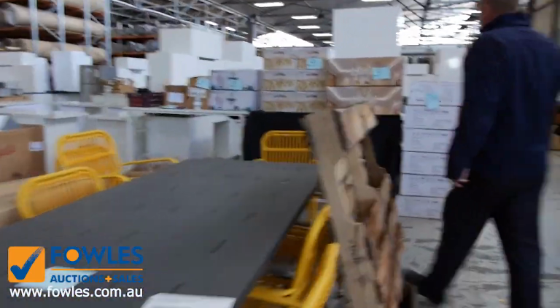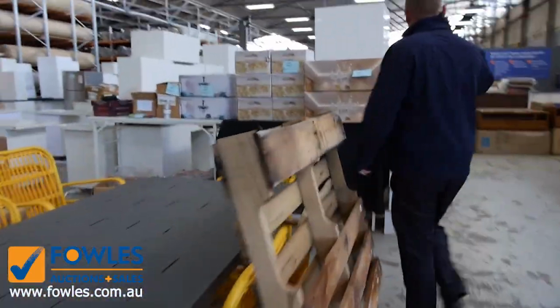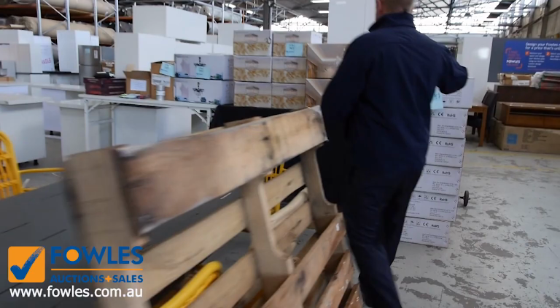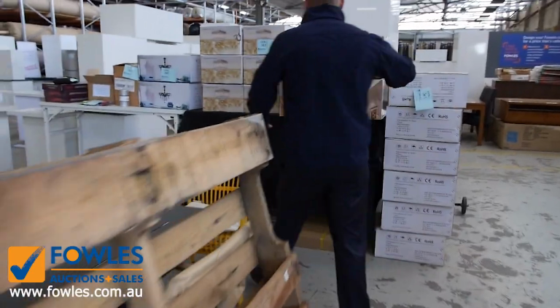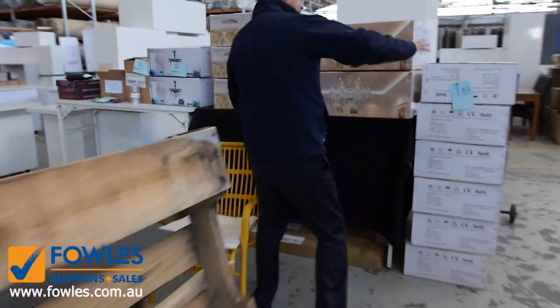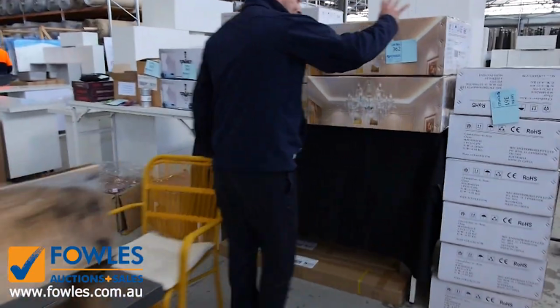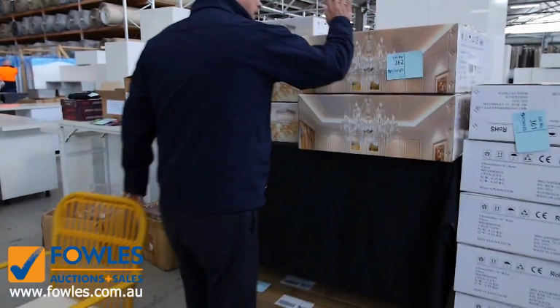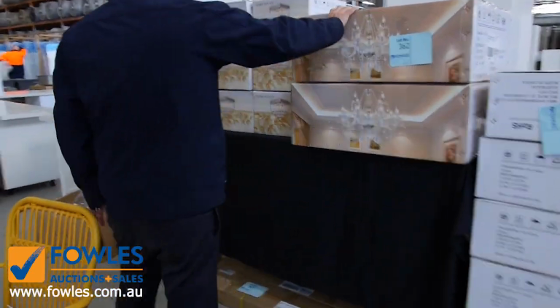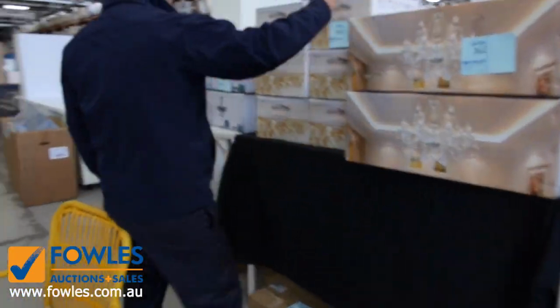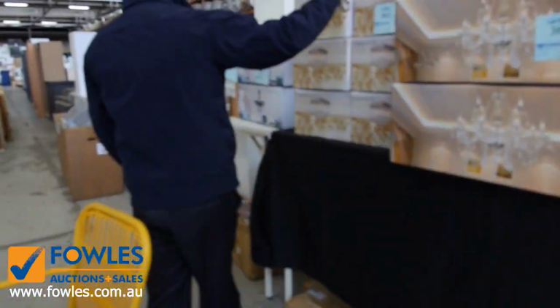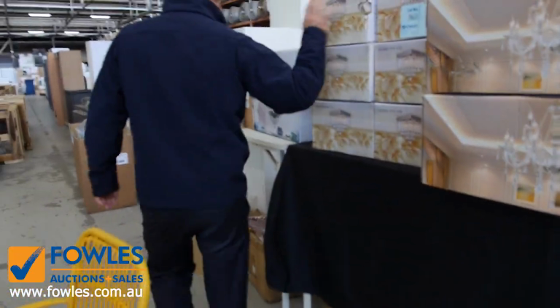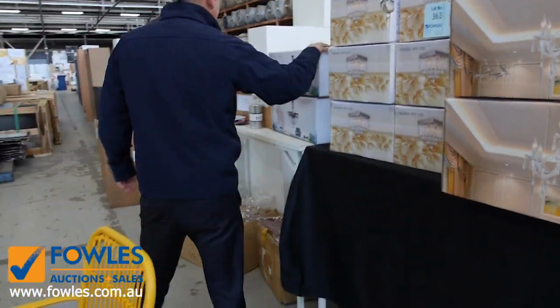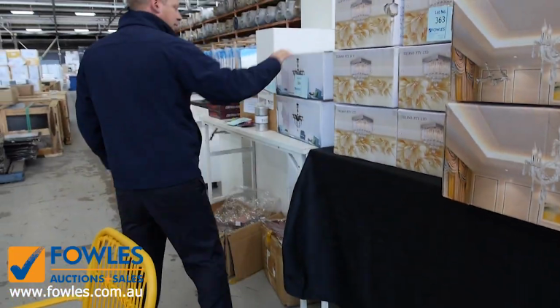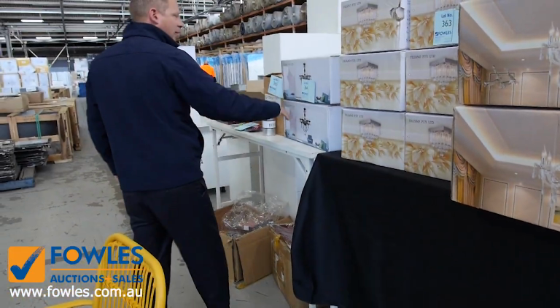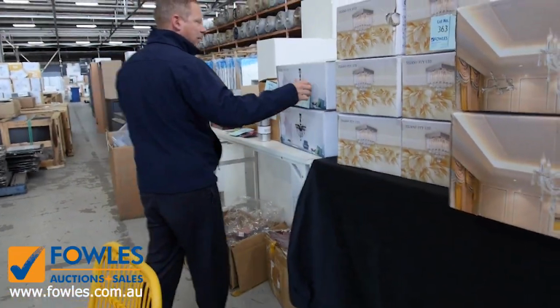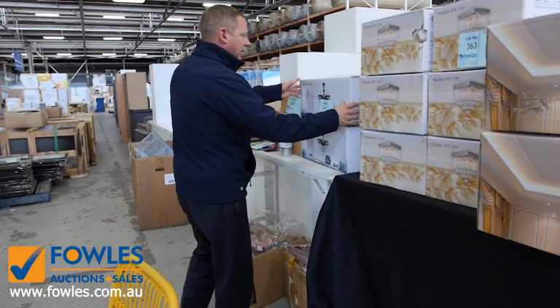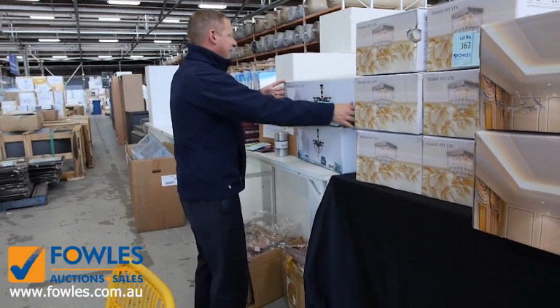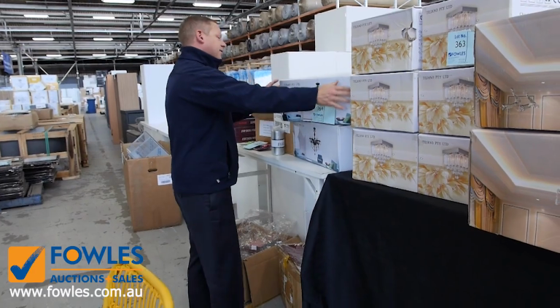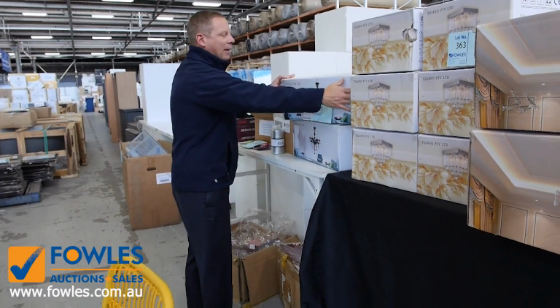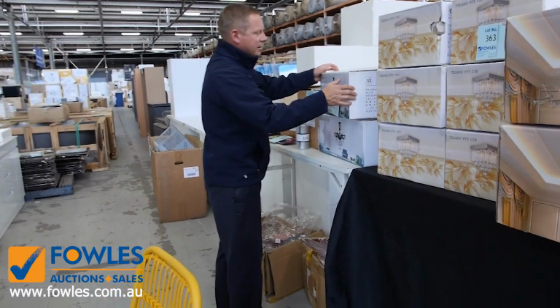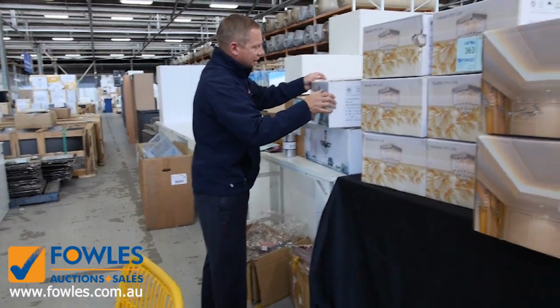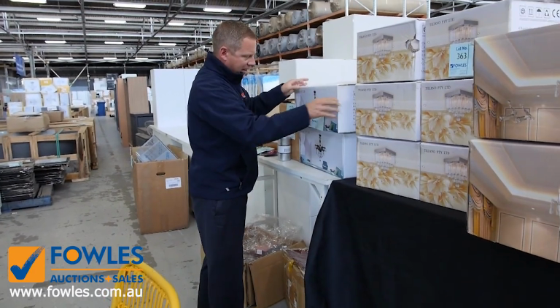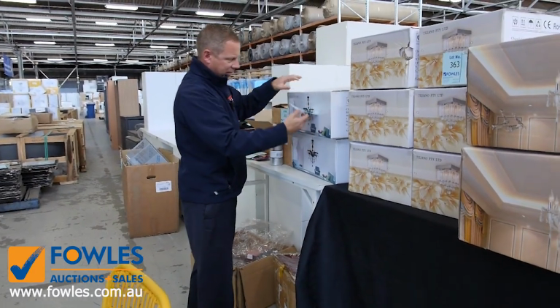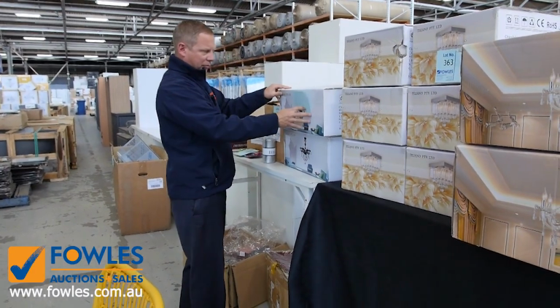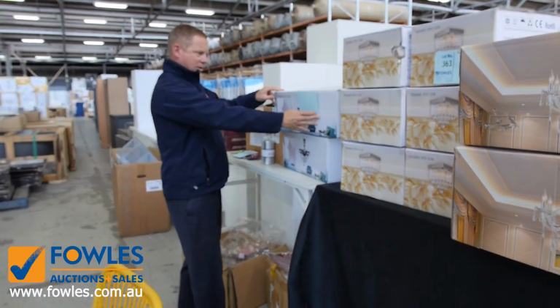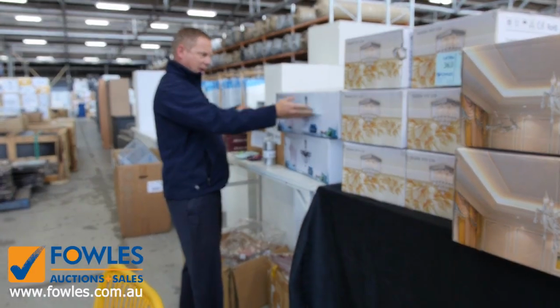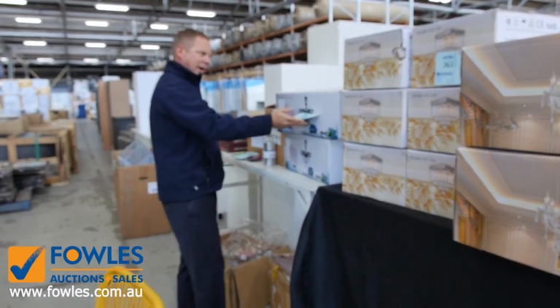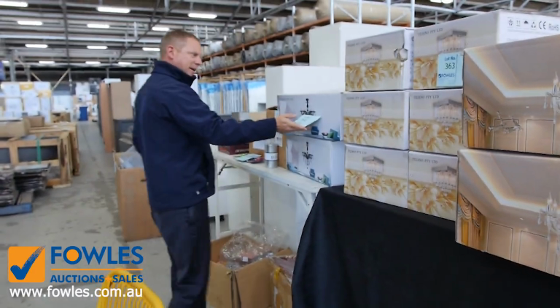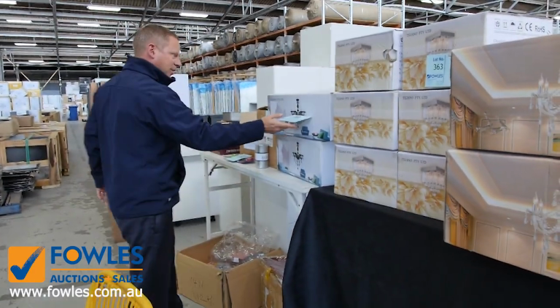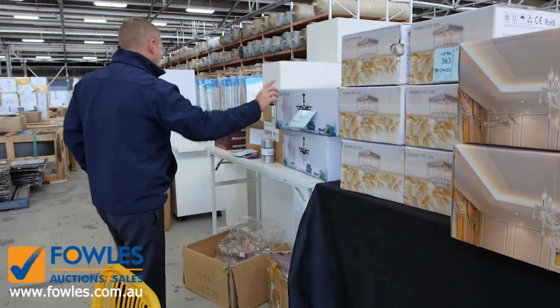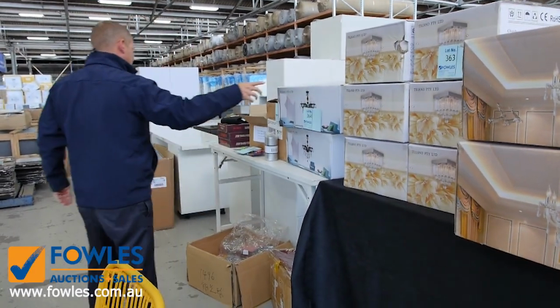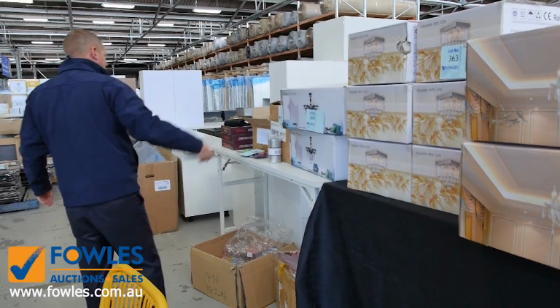Lots of chandeliers in tomorrow — they'll all be unreserved as well, all go at $1 reserve, and they're always popular. One of my favourites is the black one there, that's a beautiful black. It's about a six-point chandelier.